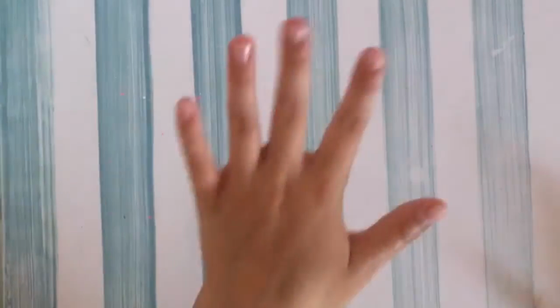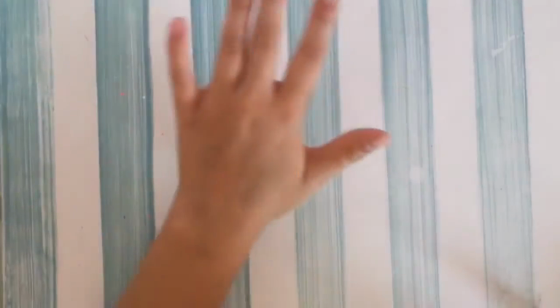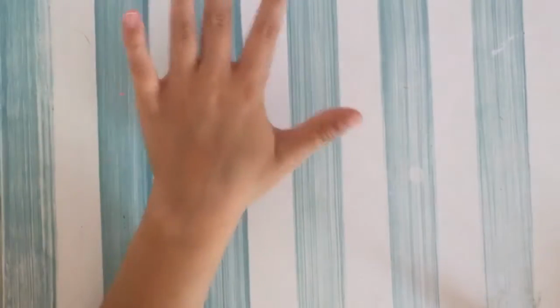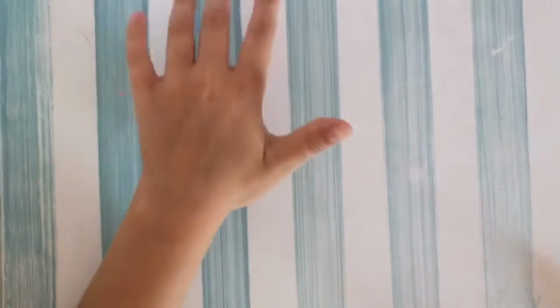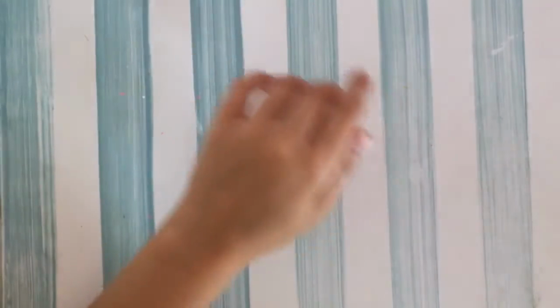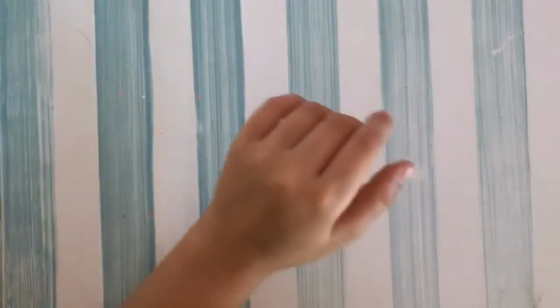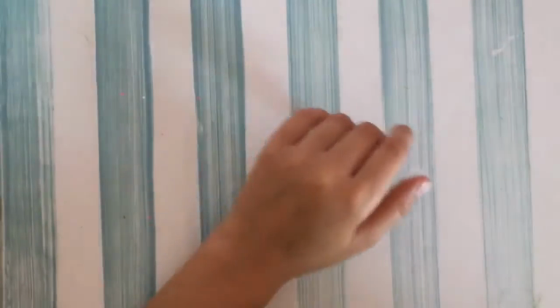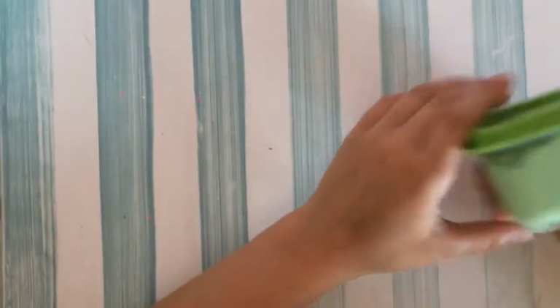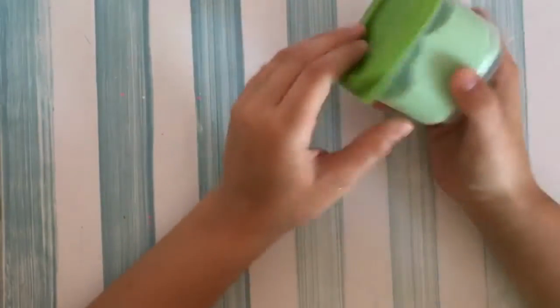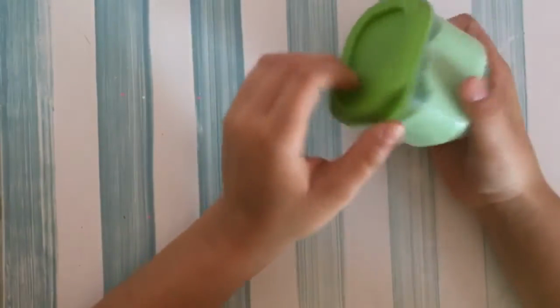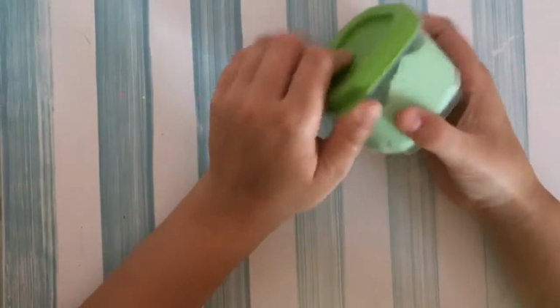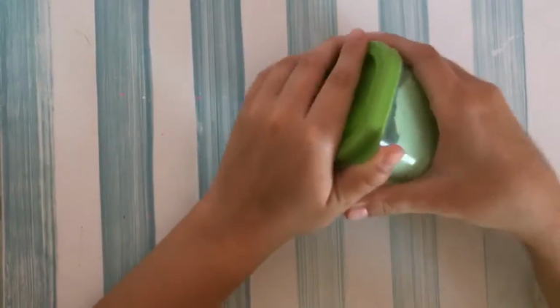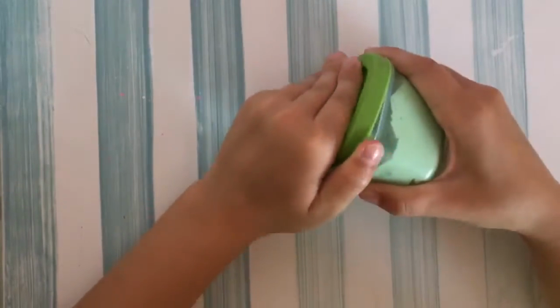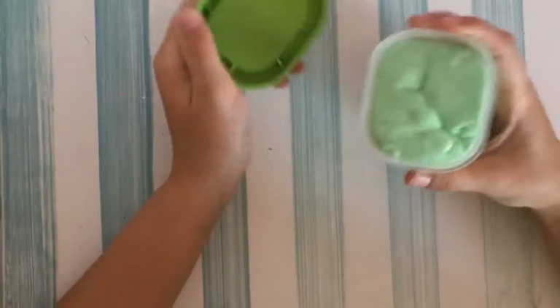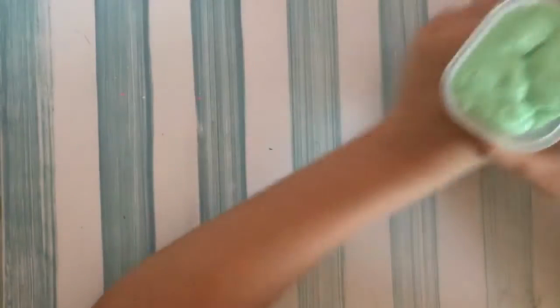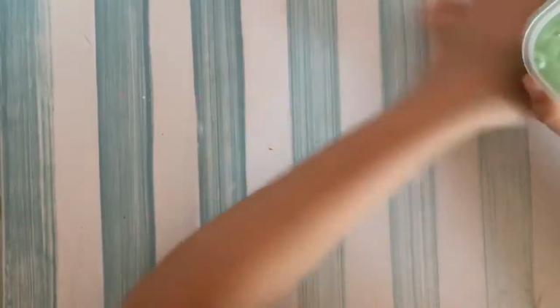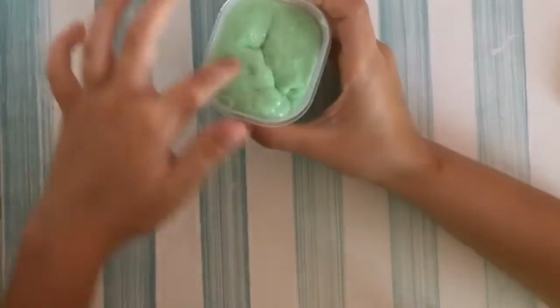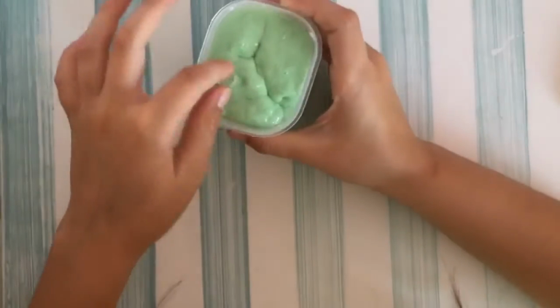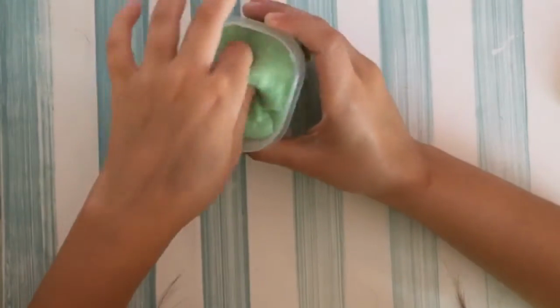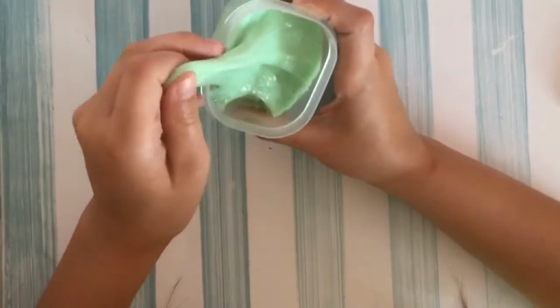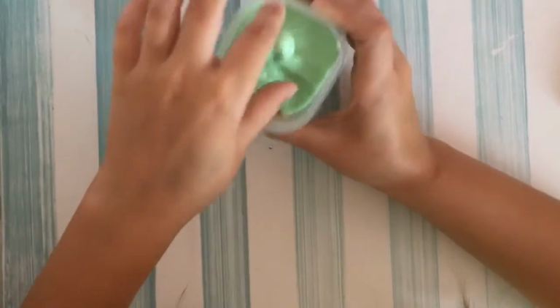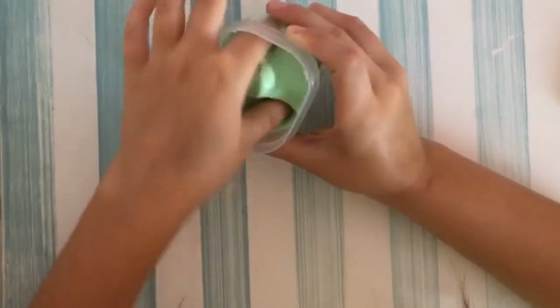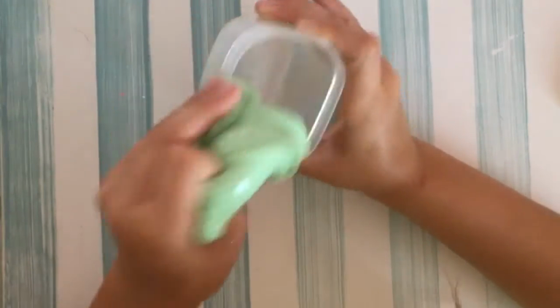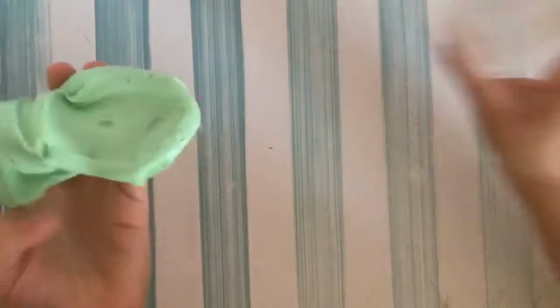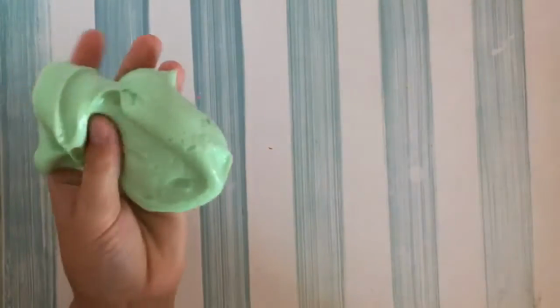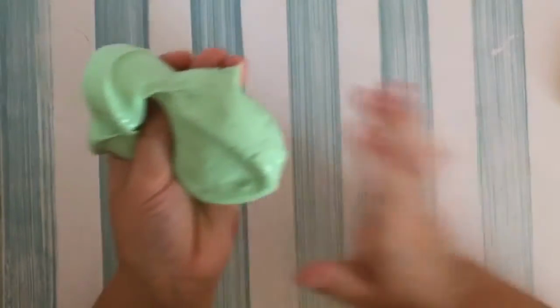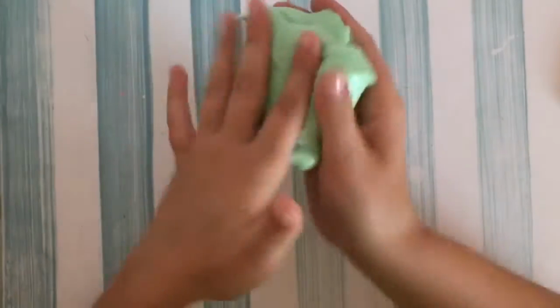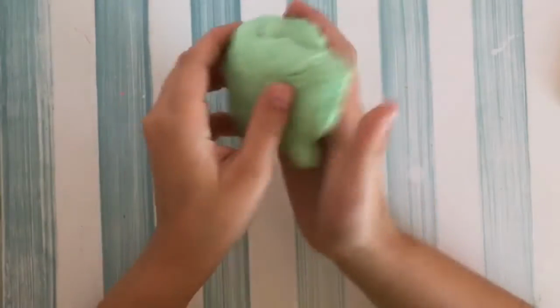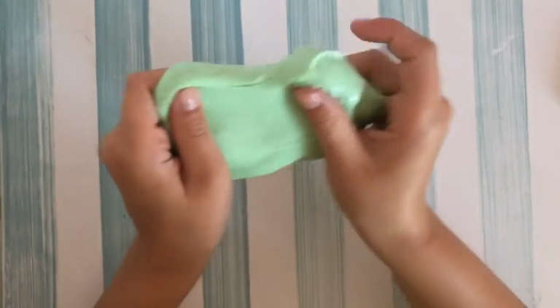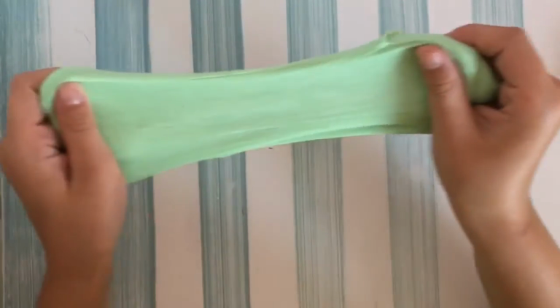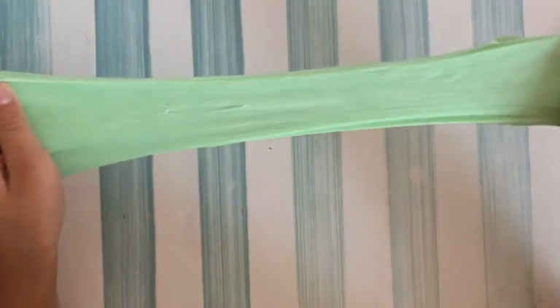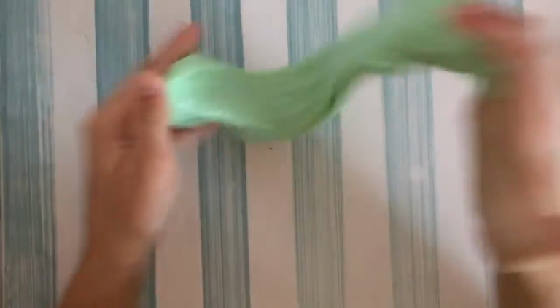My fifth favorite slime is this mint green slime. I really like it because it's like my favorite color, so that's why I love it so much. It's really stretchy and really nice.